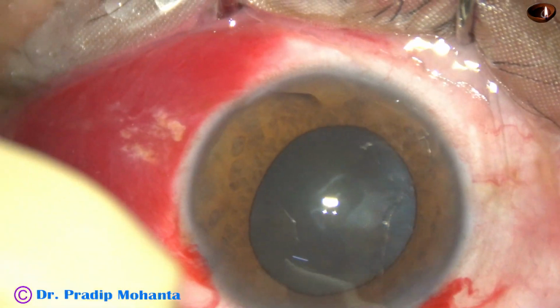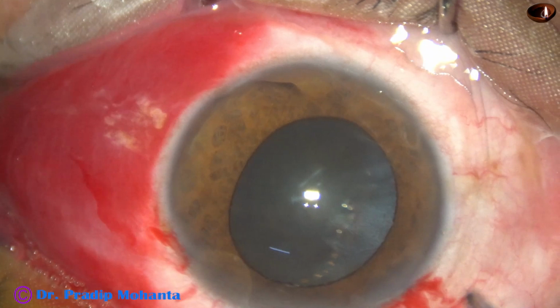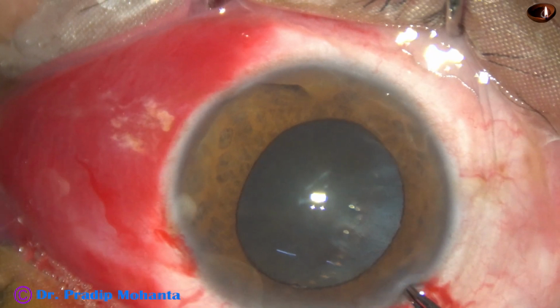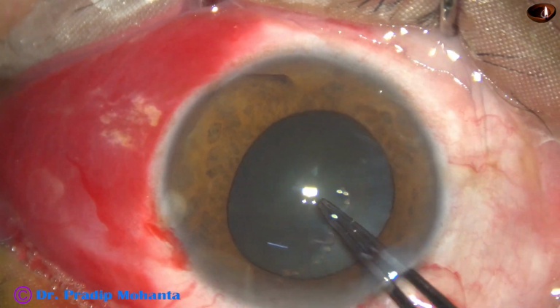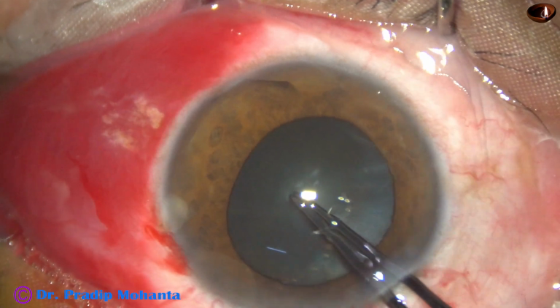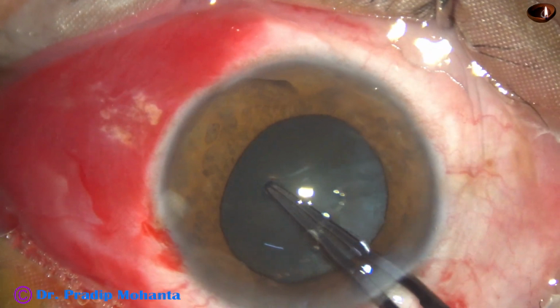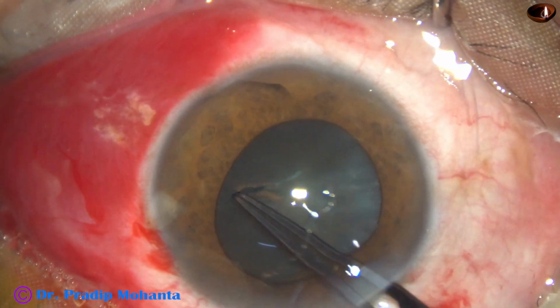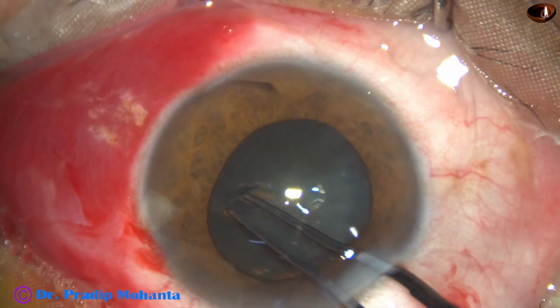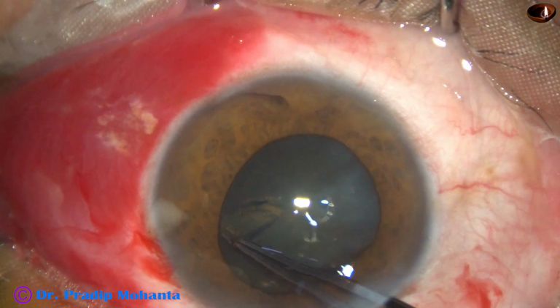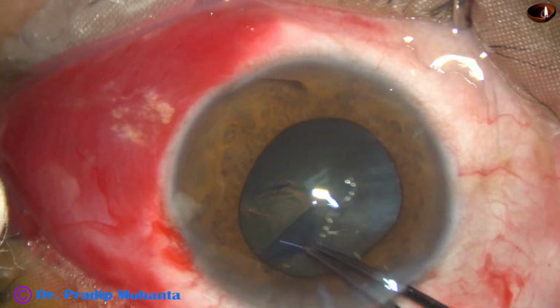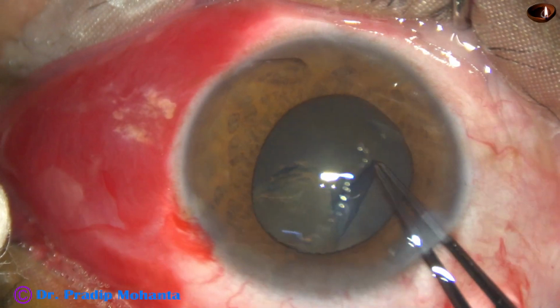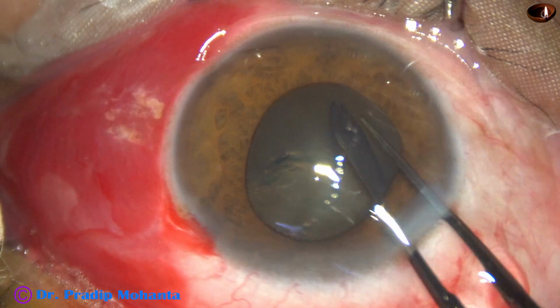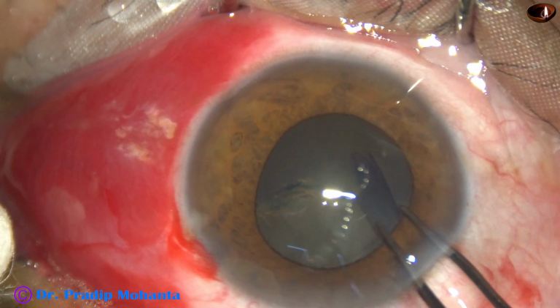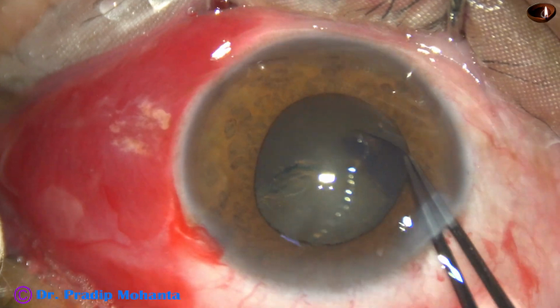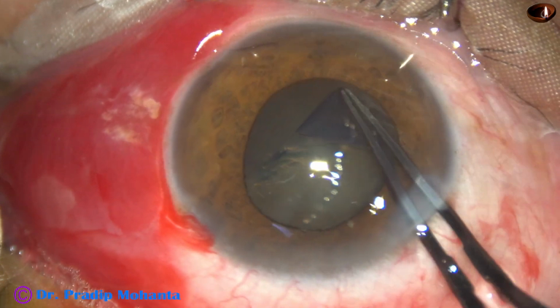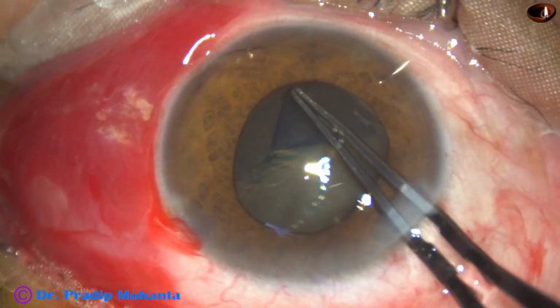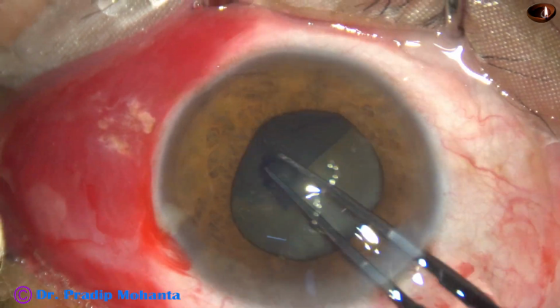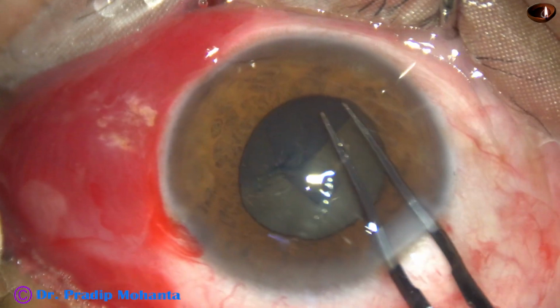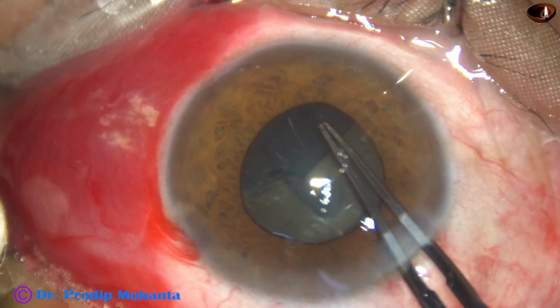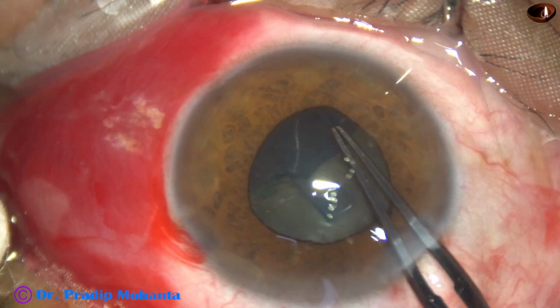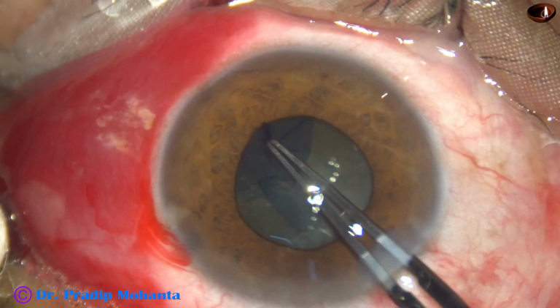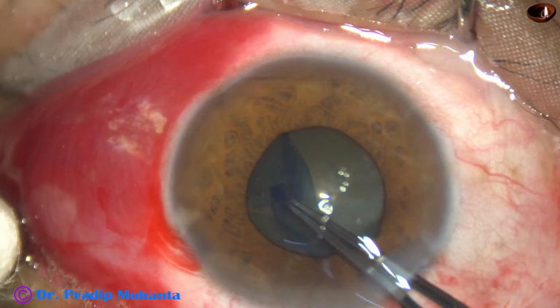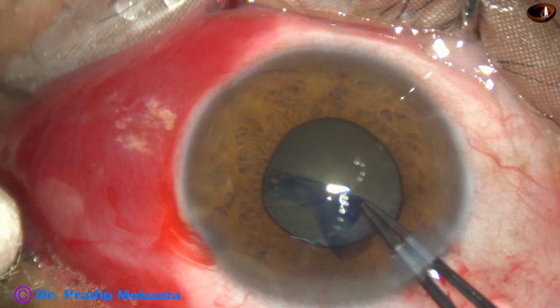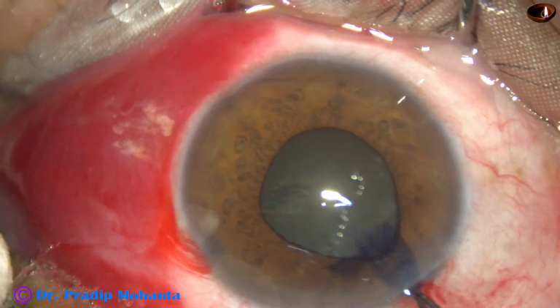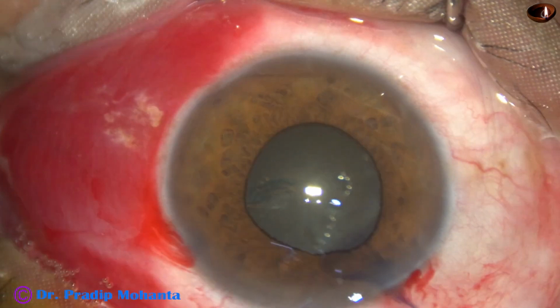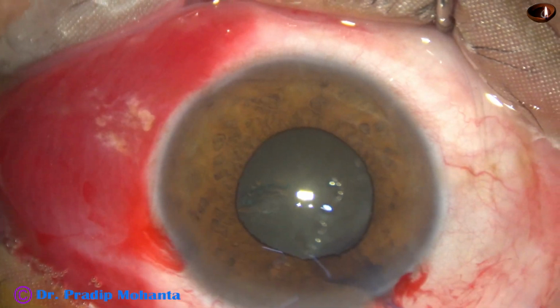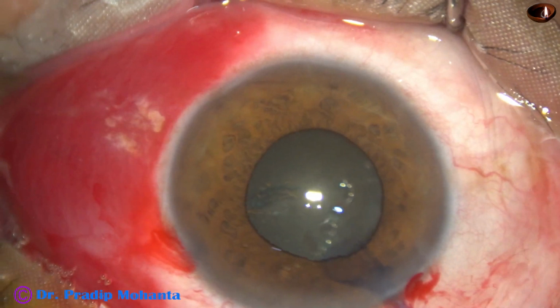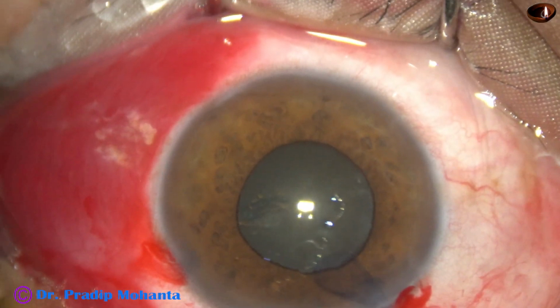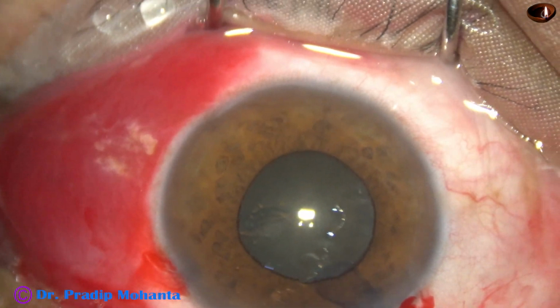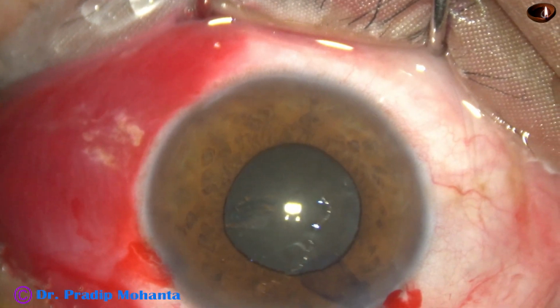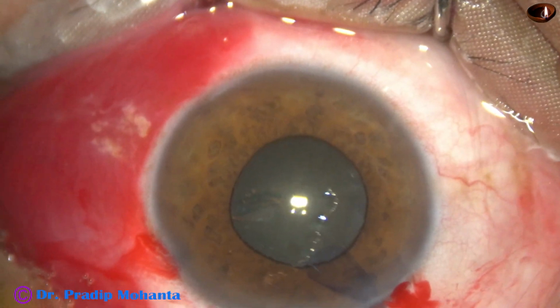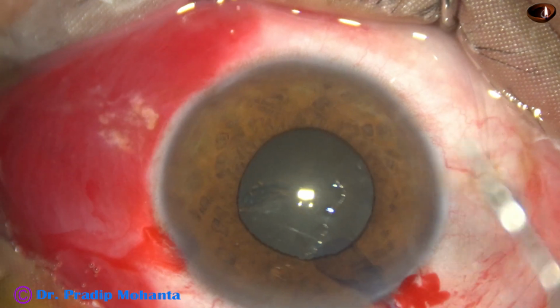I take utrata forceps and do the rhexis. As I complete the rhexis, I find that the pupil has started to become small.